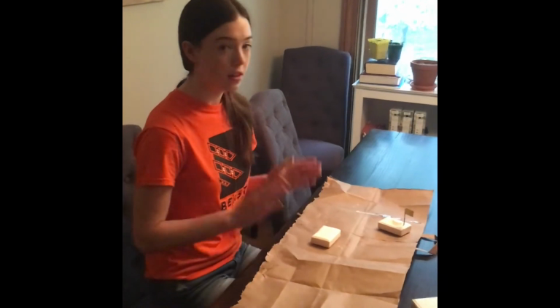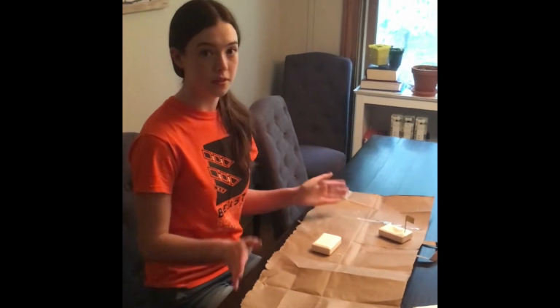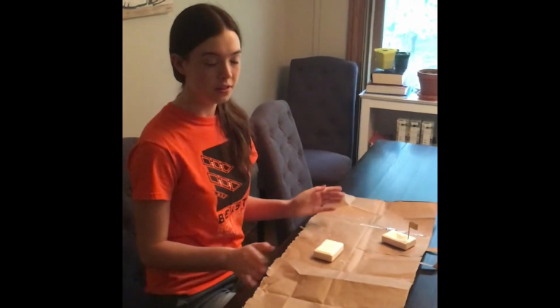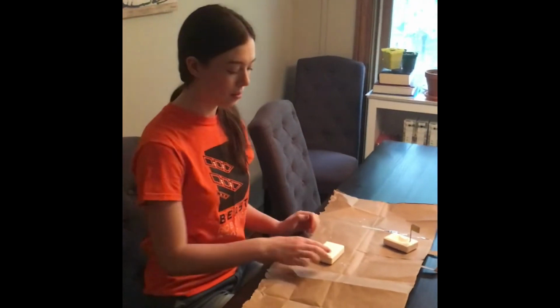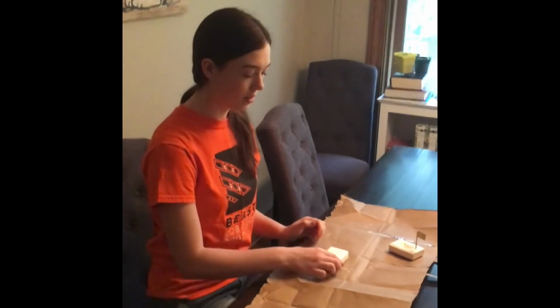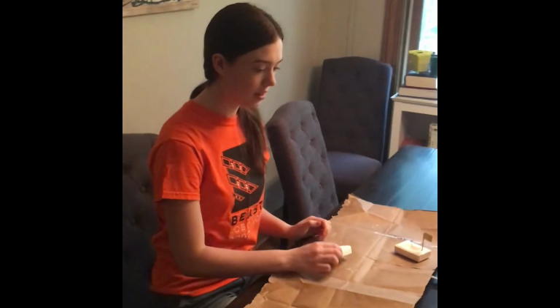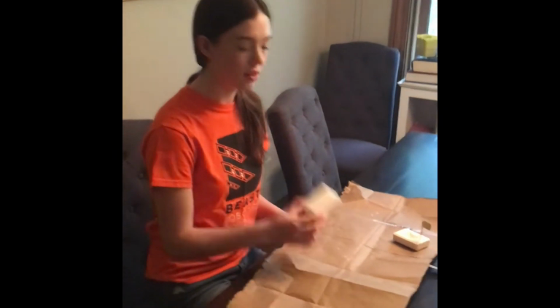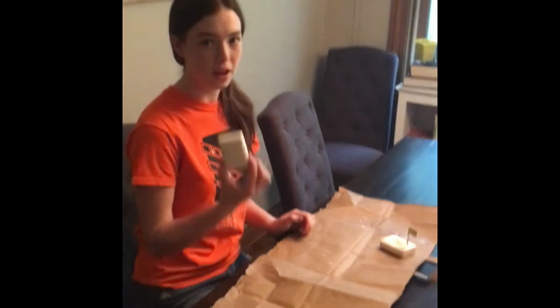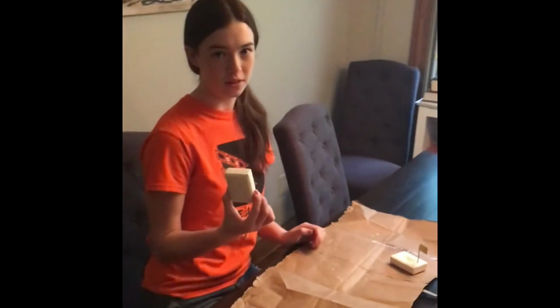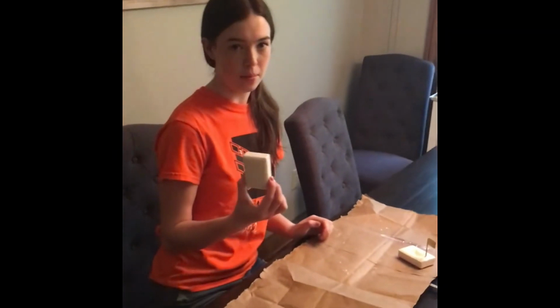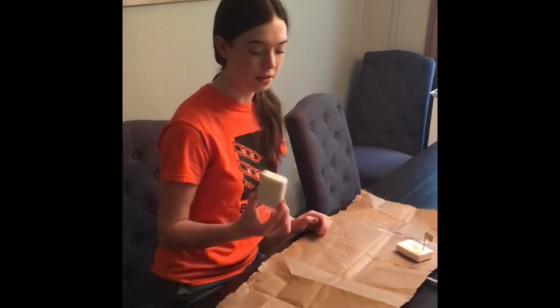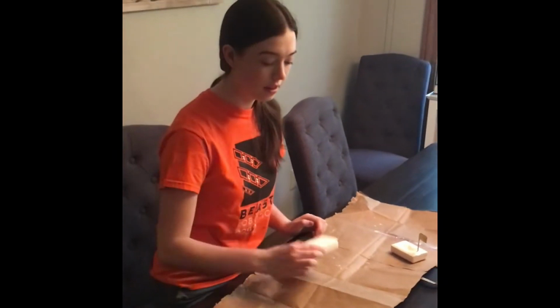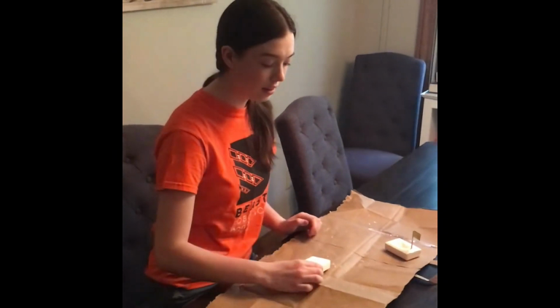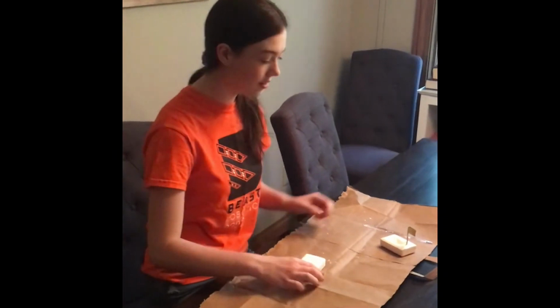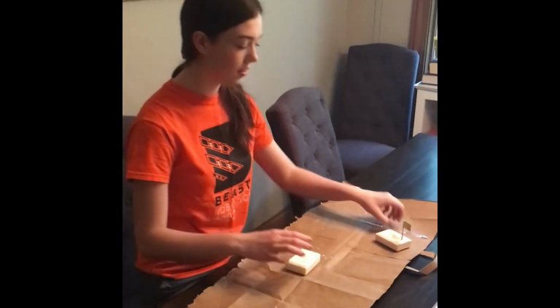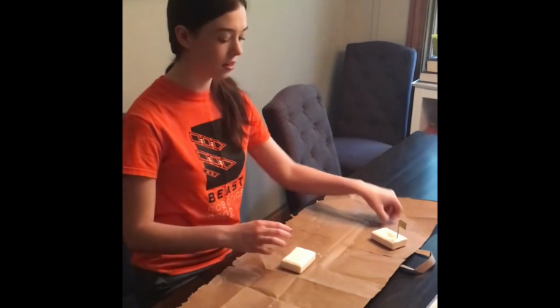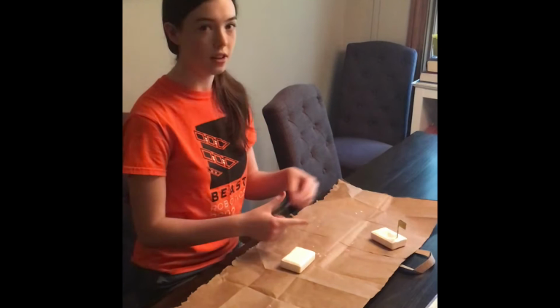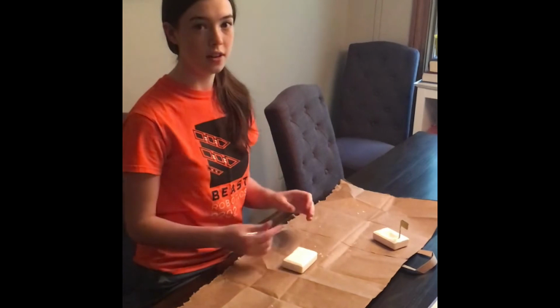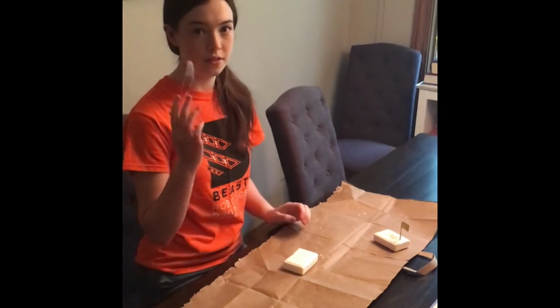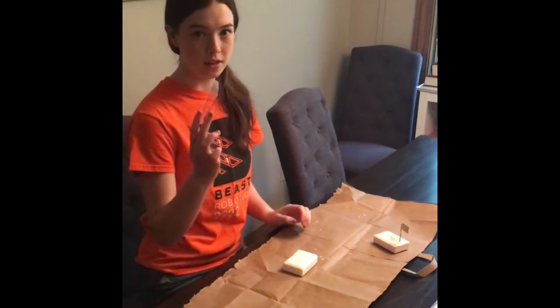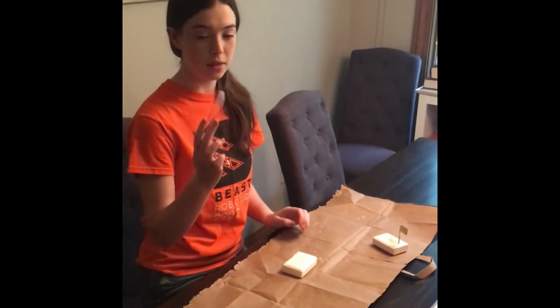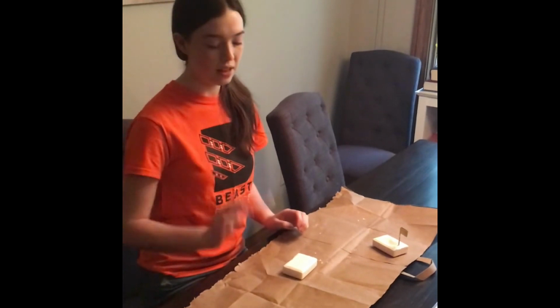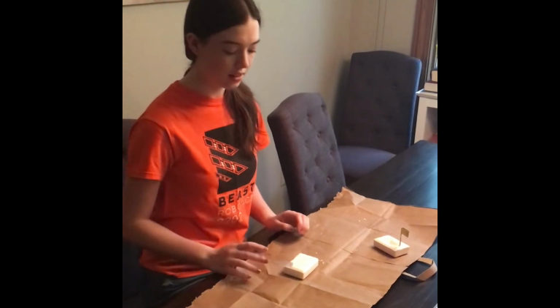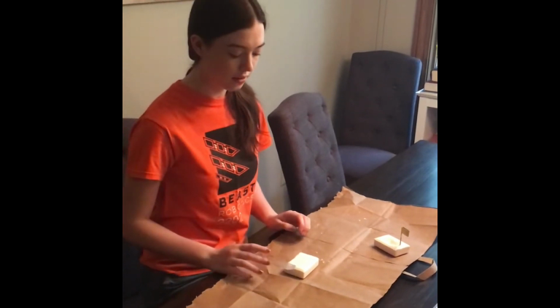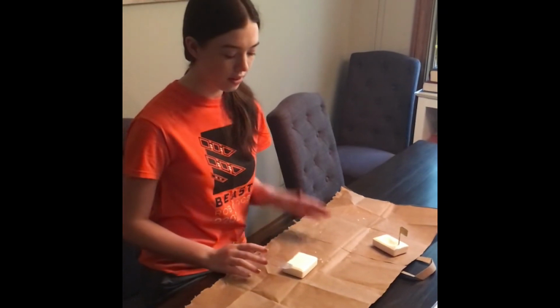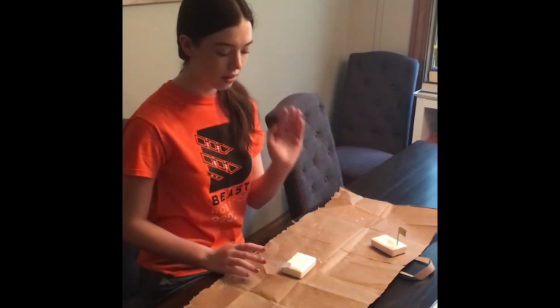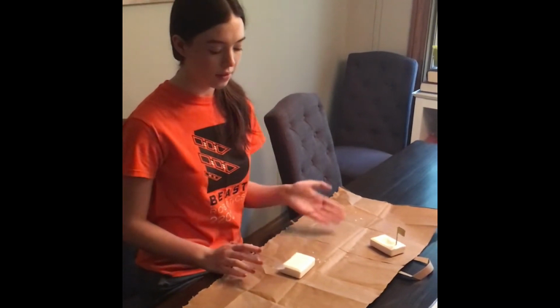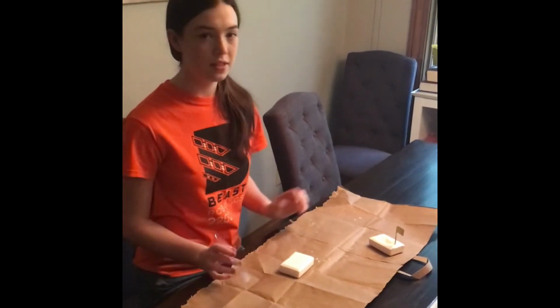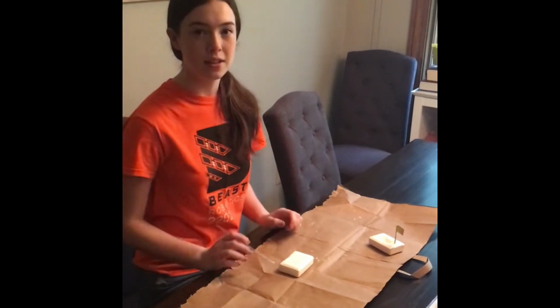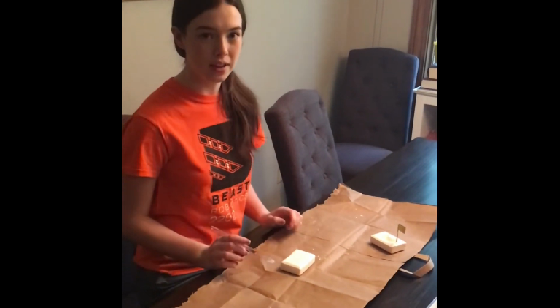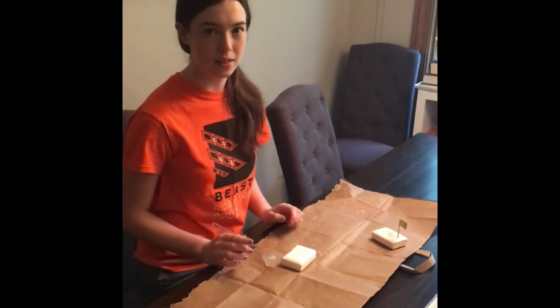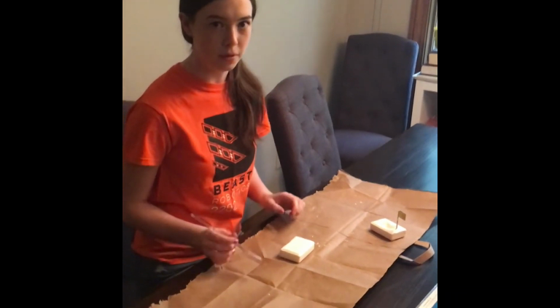The first step is to take the soap out of the wrapper. Next, you're going to carve with a plastic knife whatever design you want into the boat.